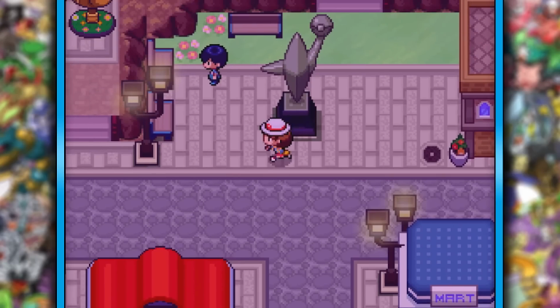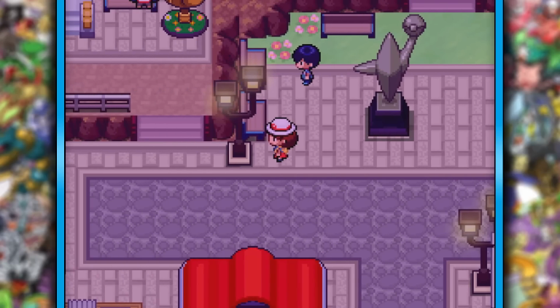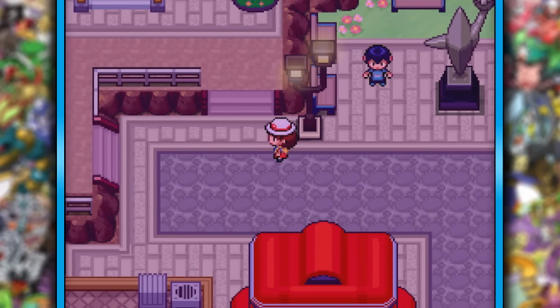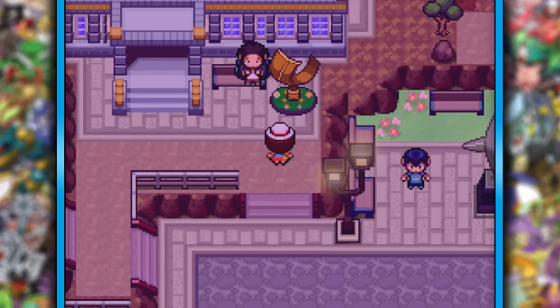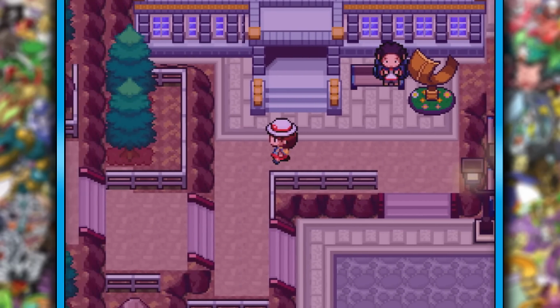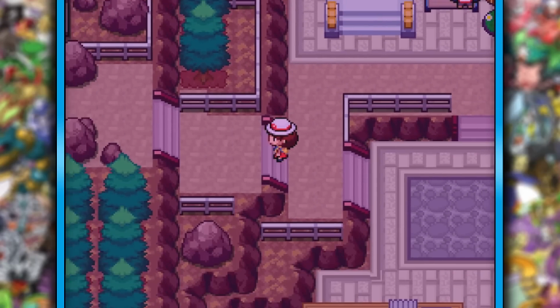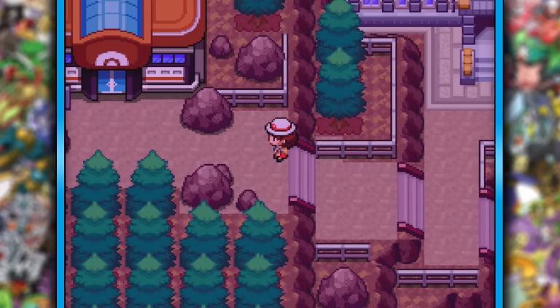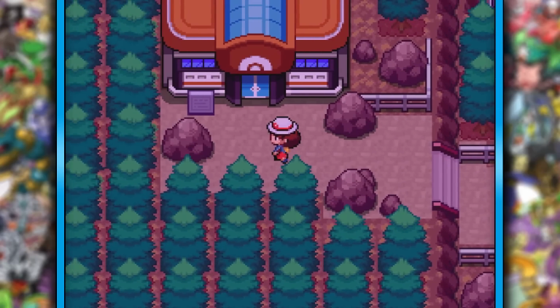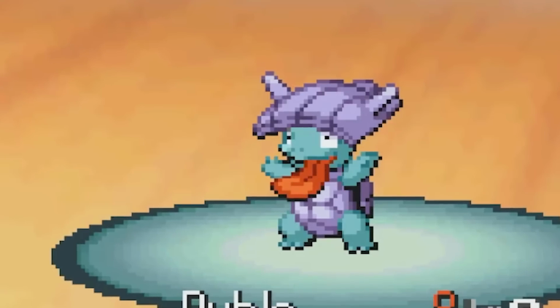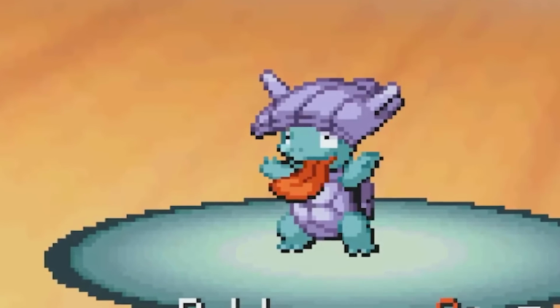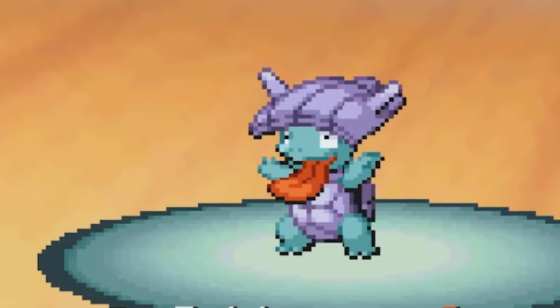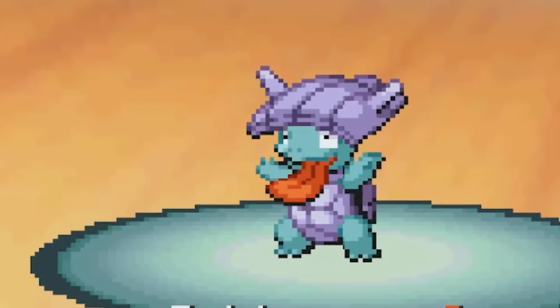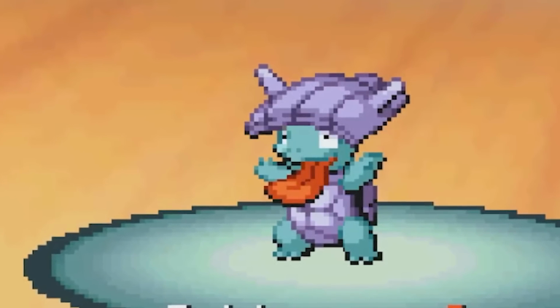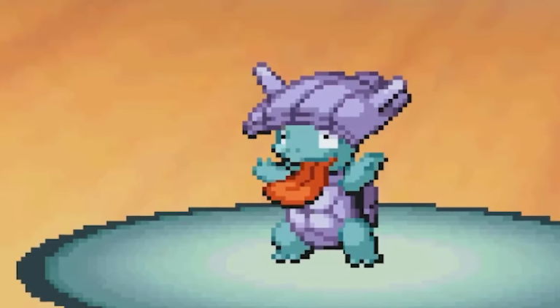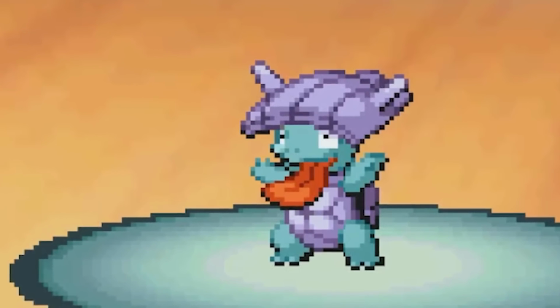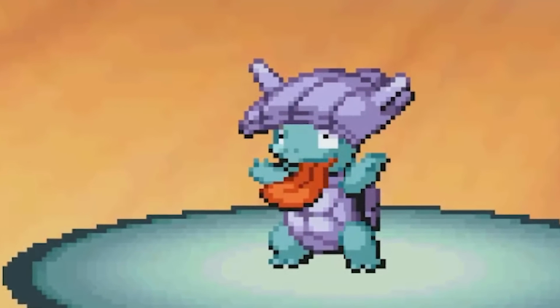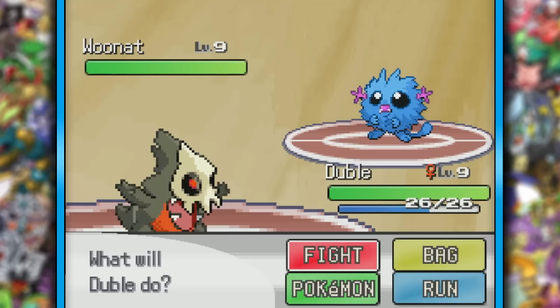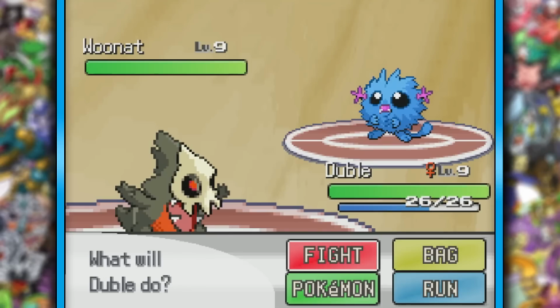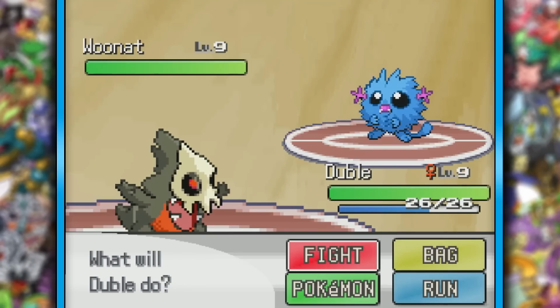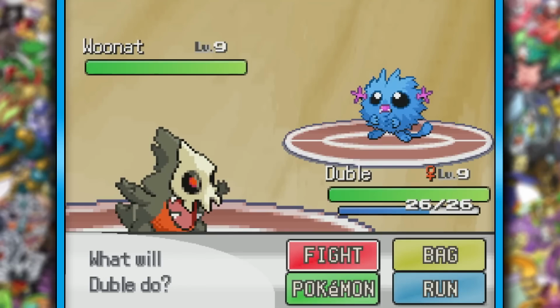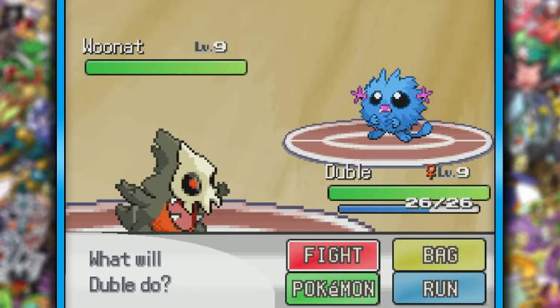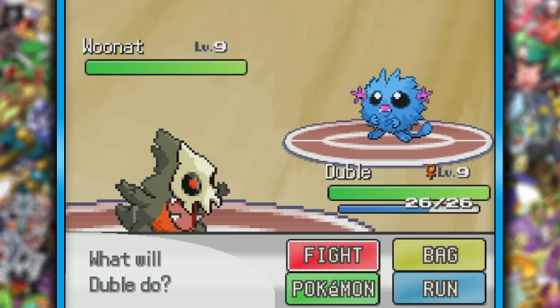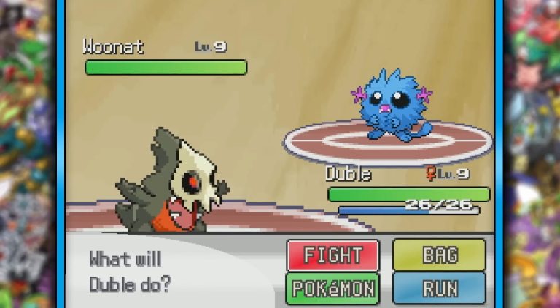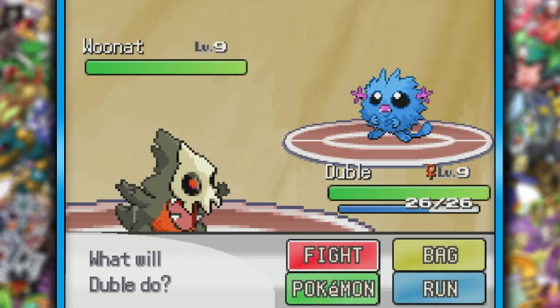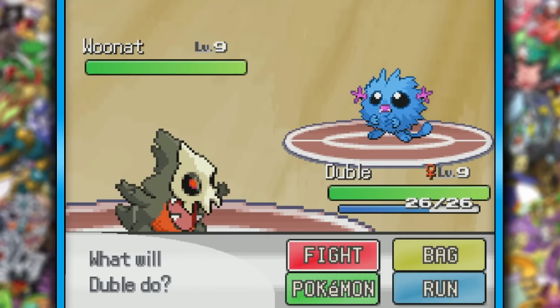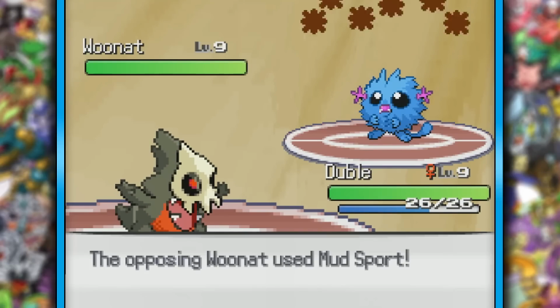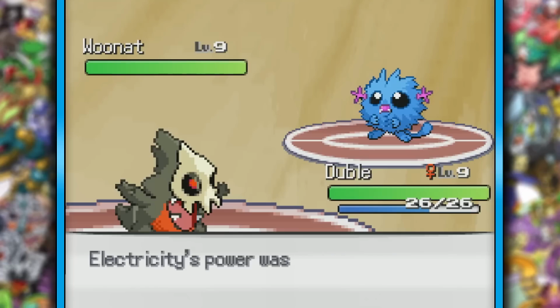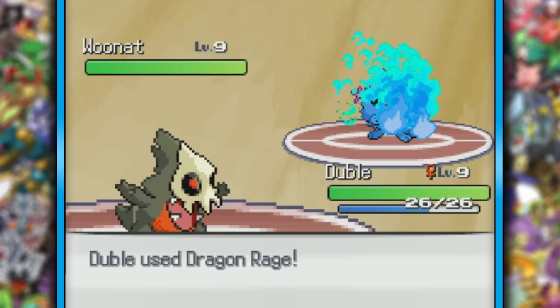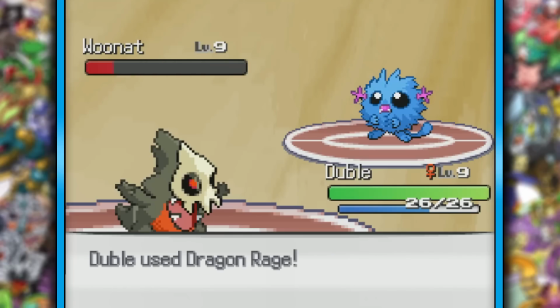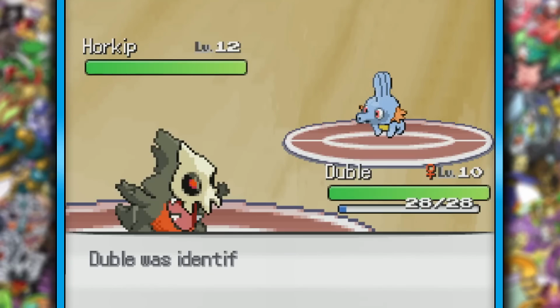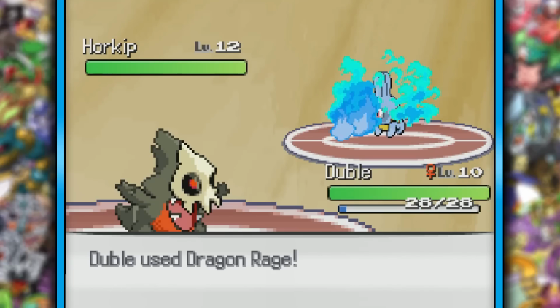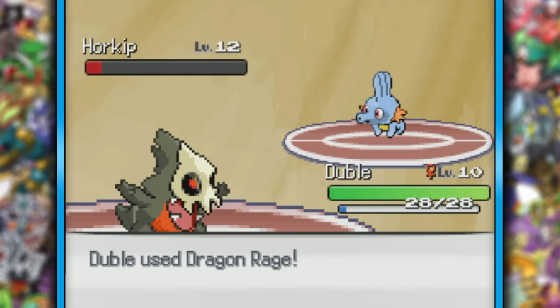Now the good thing about having Gible as our starter is we can get Dragon Rage. Sheltow looks like he's on his way to his first day of preschool, and I'm here for it. I am using custom sprites, so we will be seeing some cute little fuzzballs like Wunat. Needless to say, Doobl took out Brock's water types with ease.